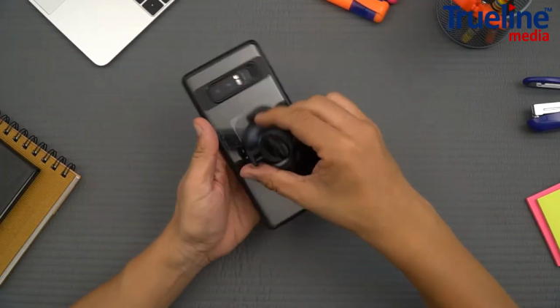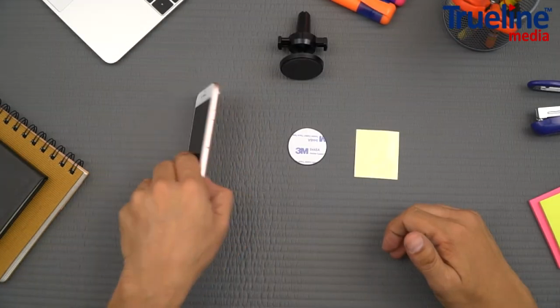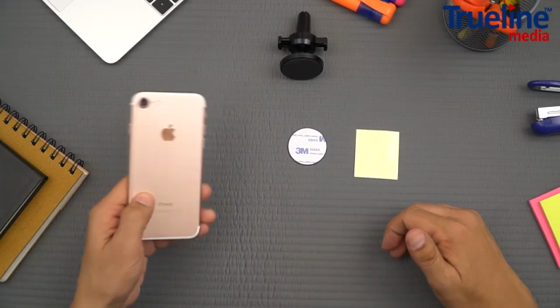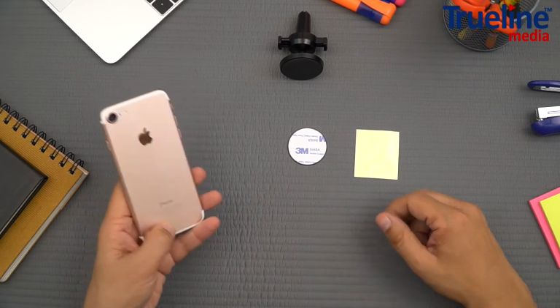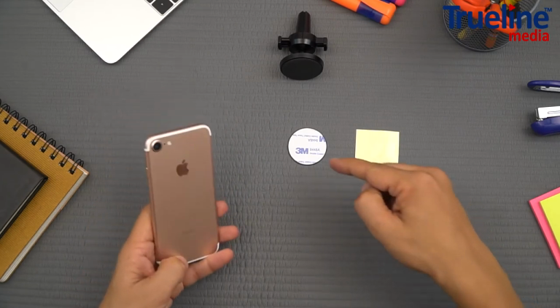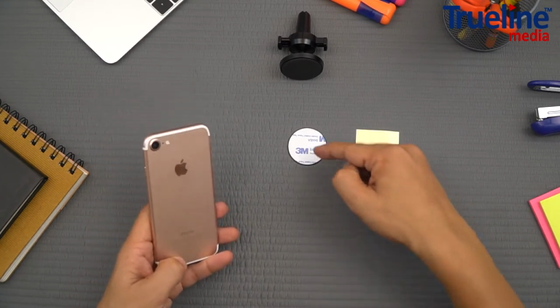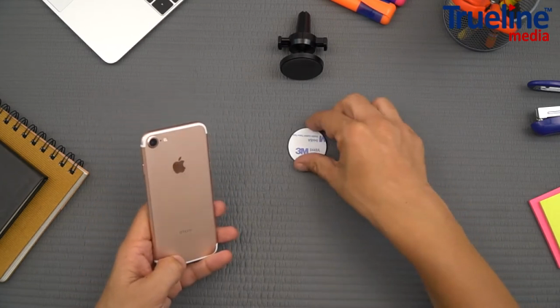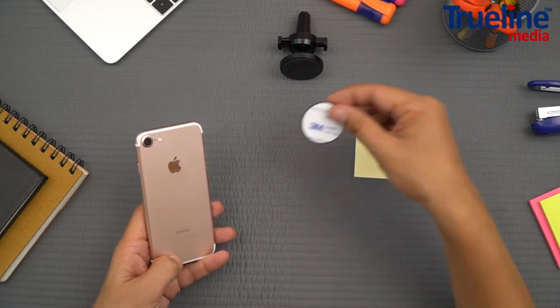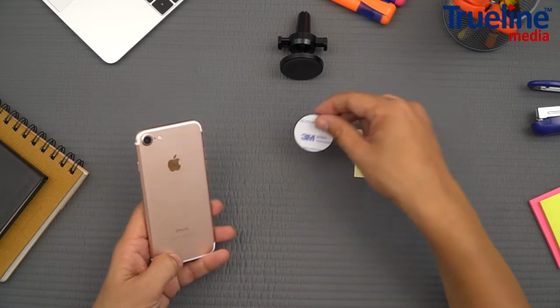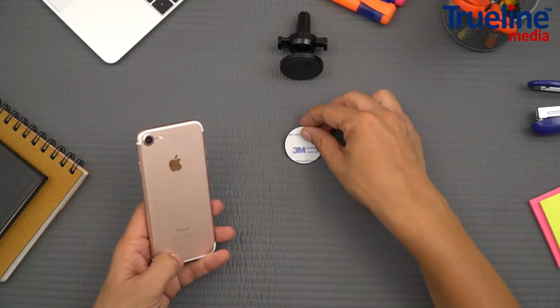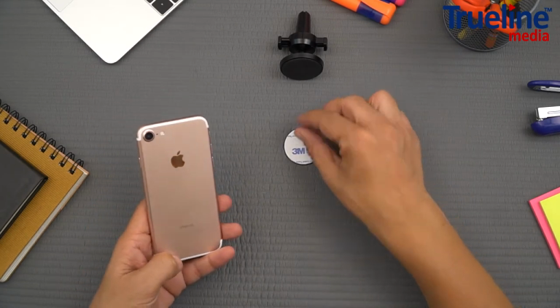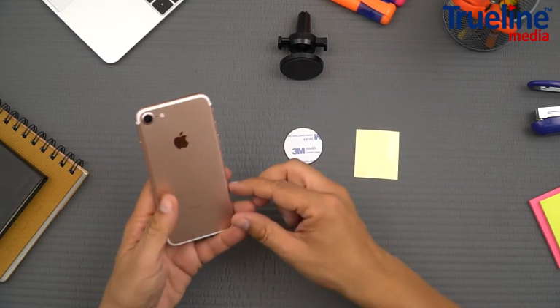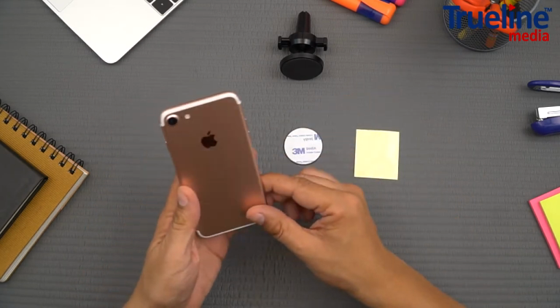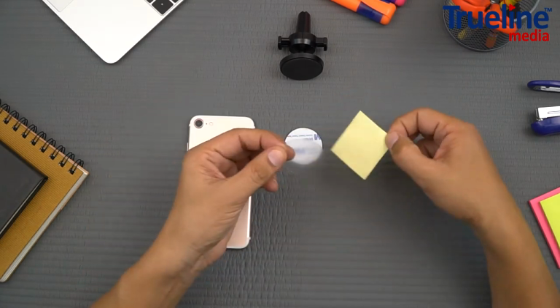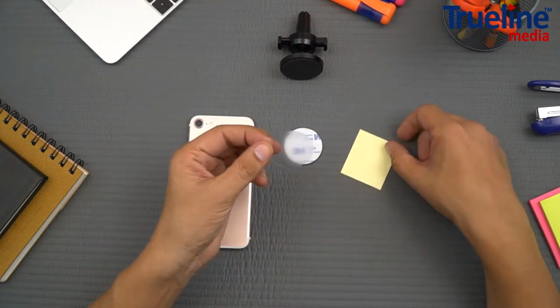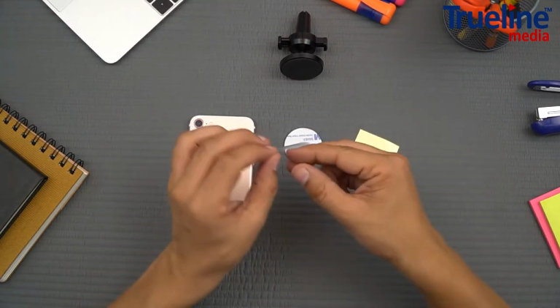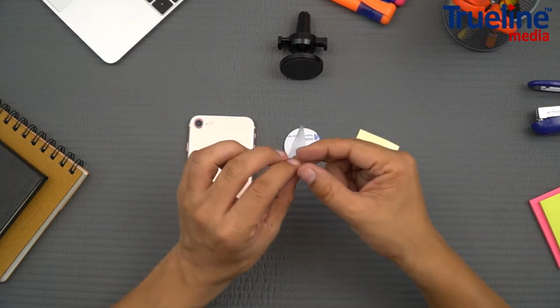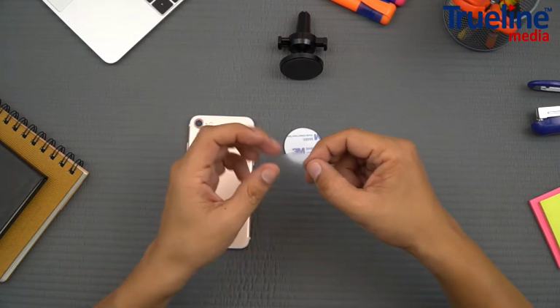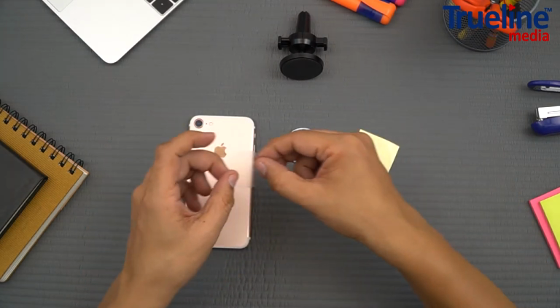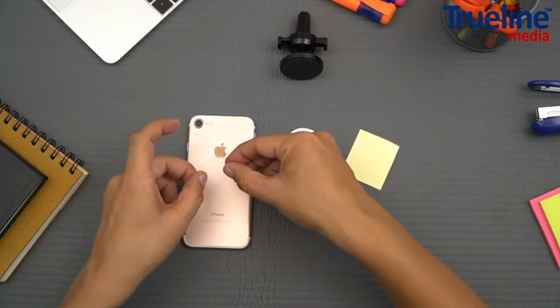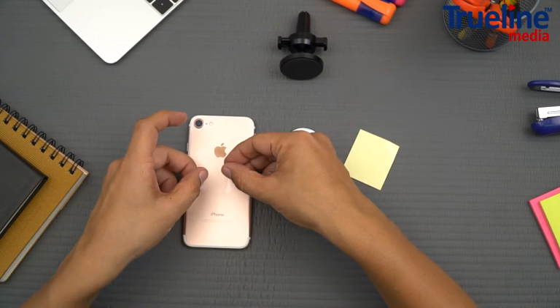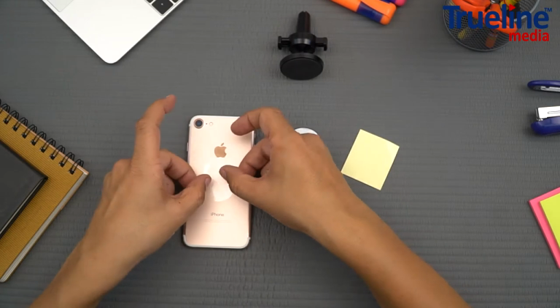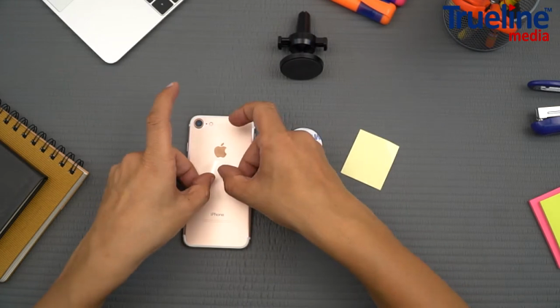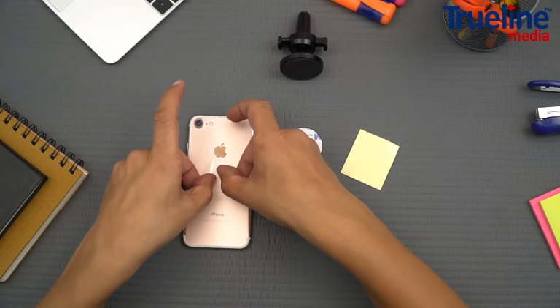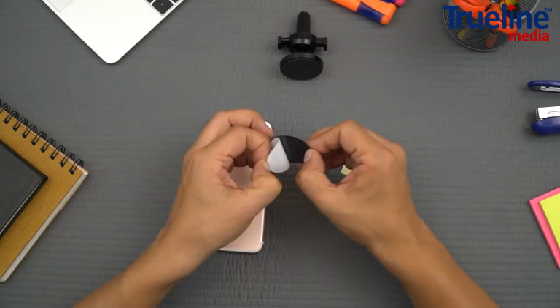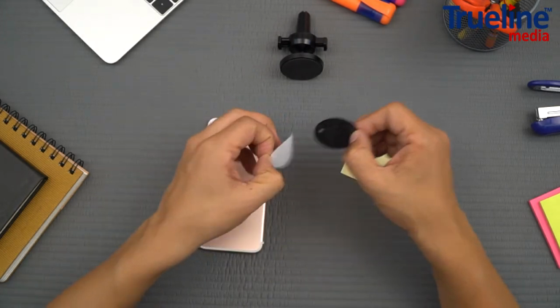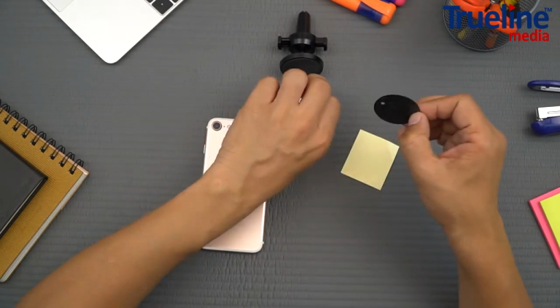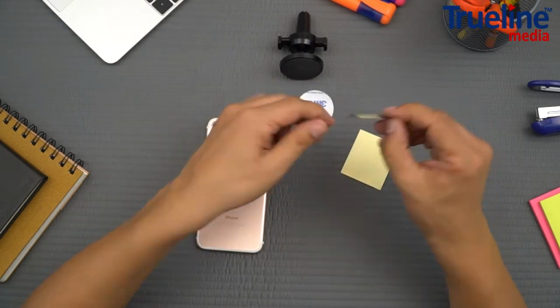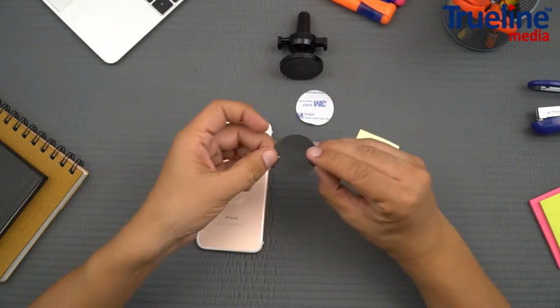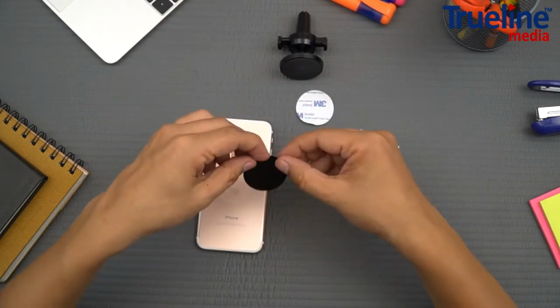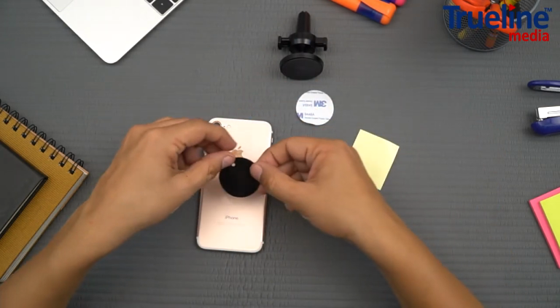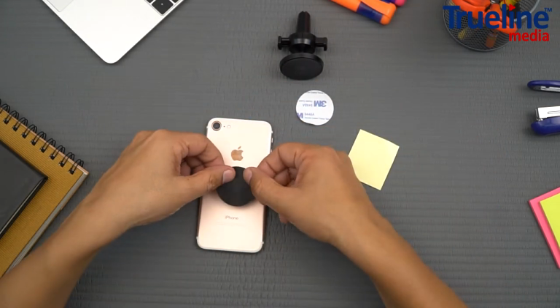If you don't use a case, you need to use the circular set. First apply the protective sticker directly on your phone, then stick the circular metal plate on top of it.